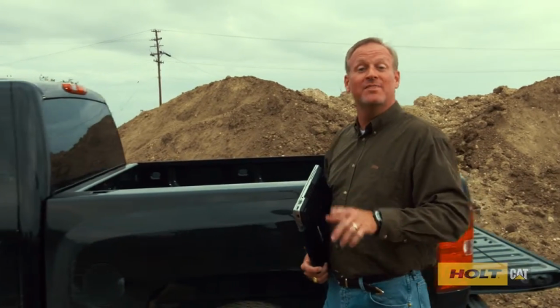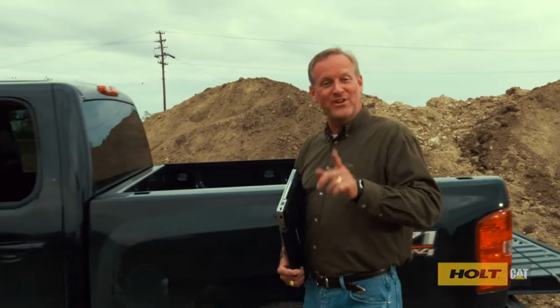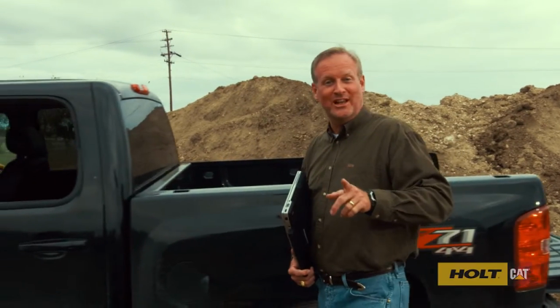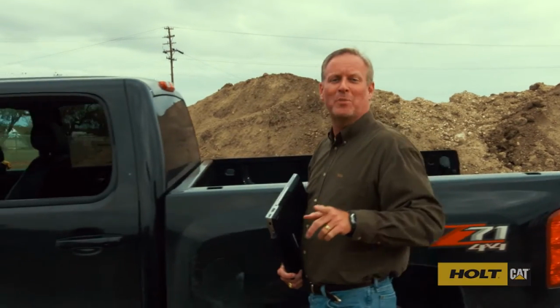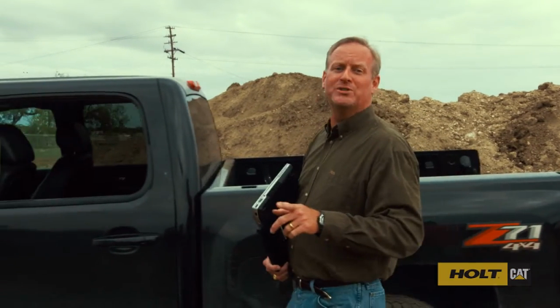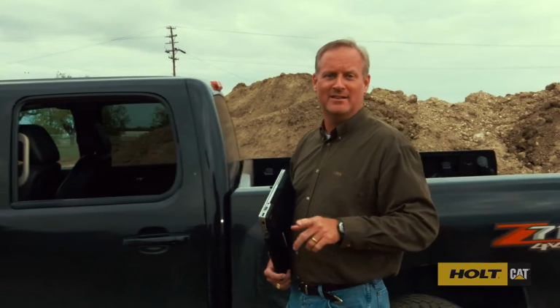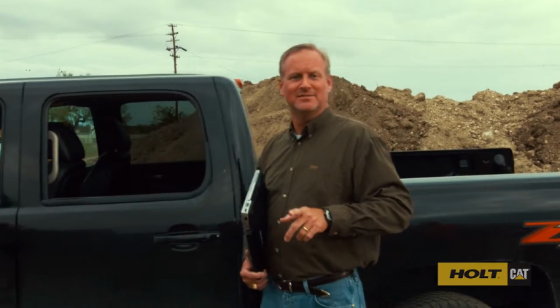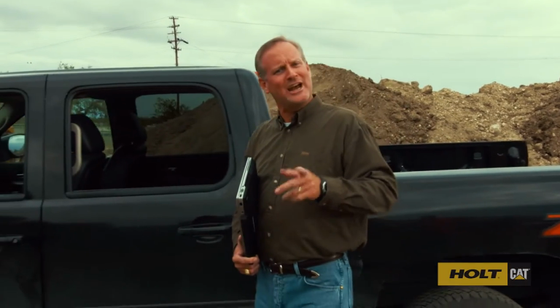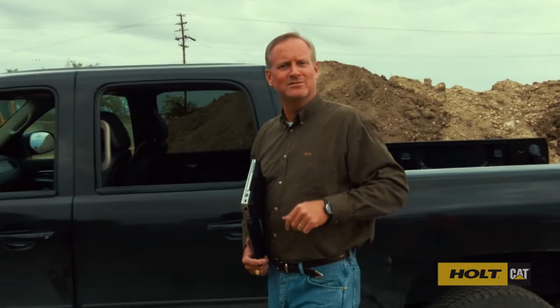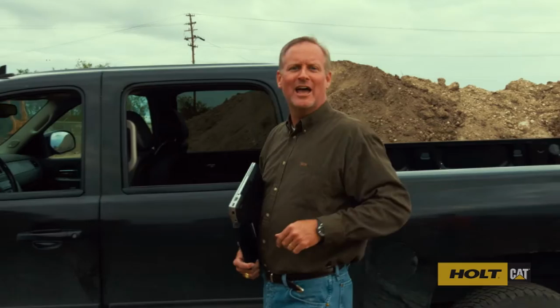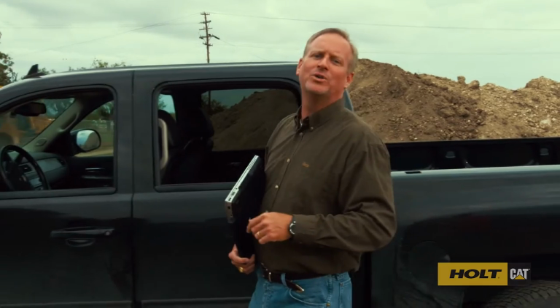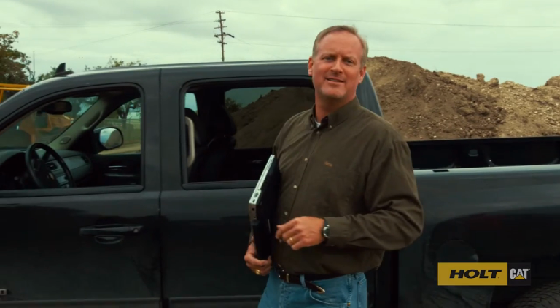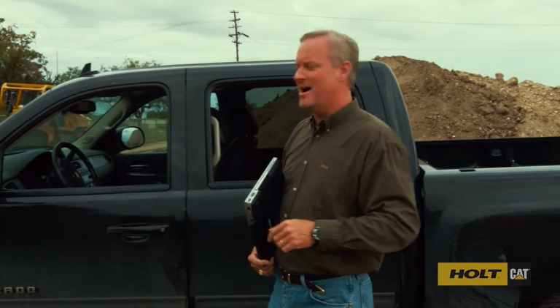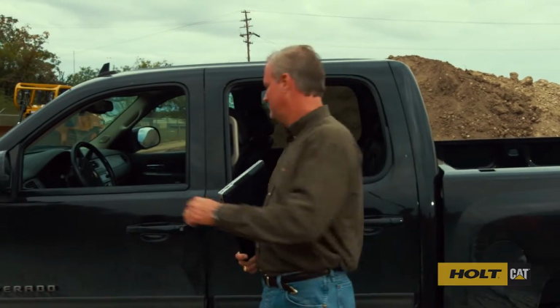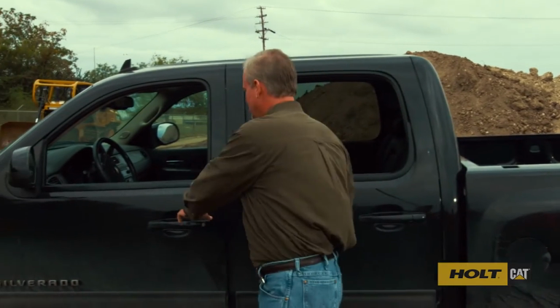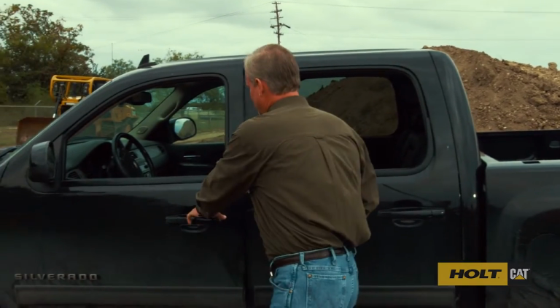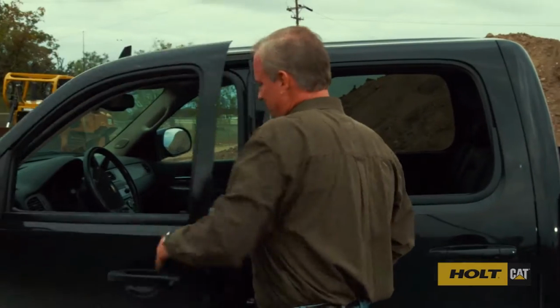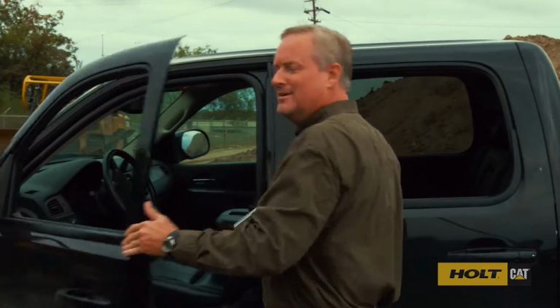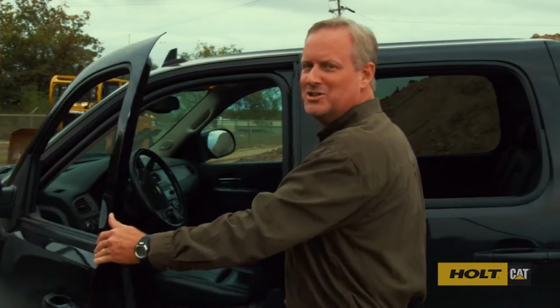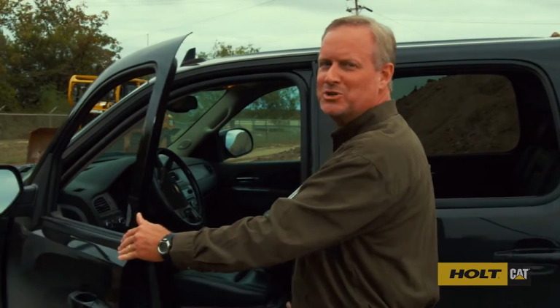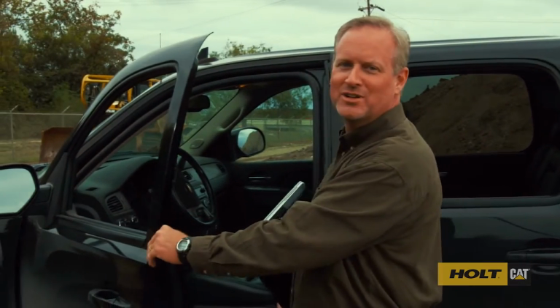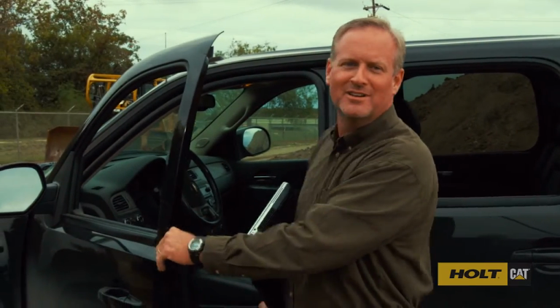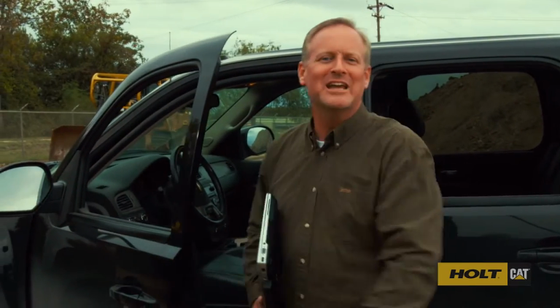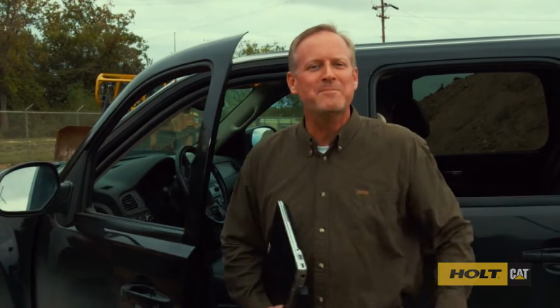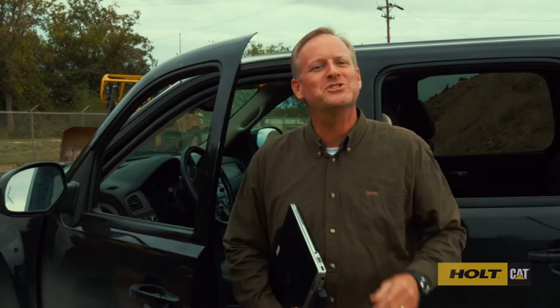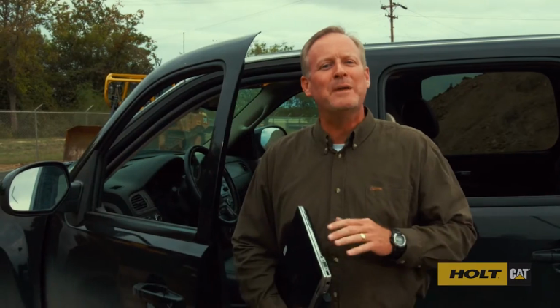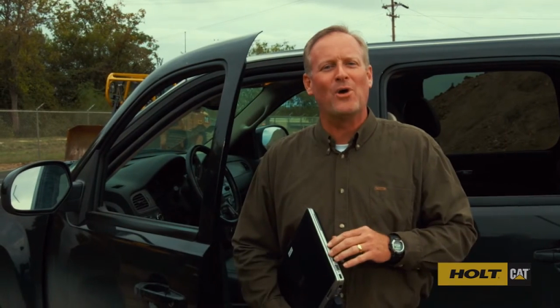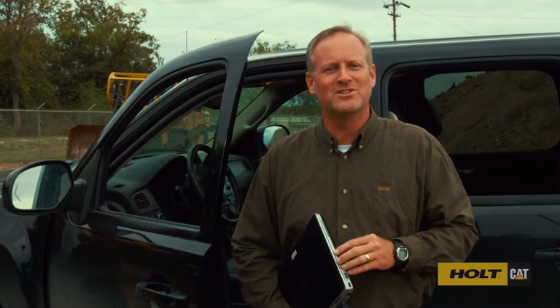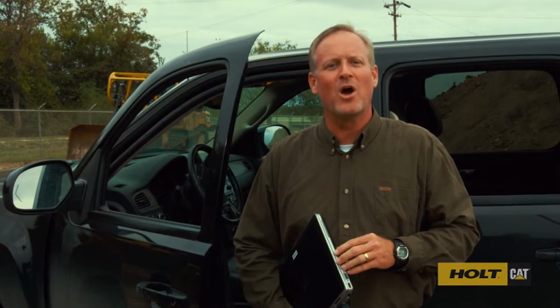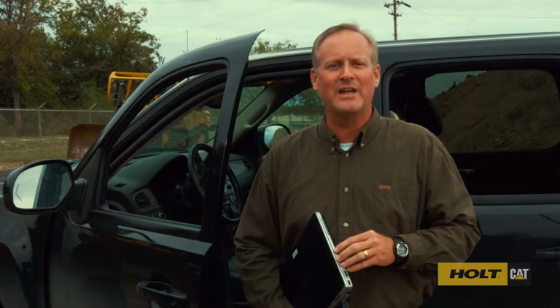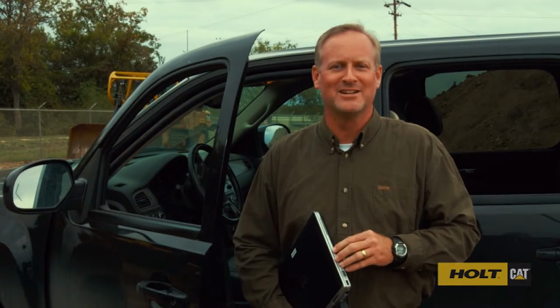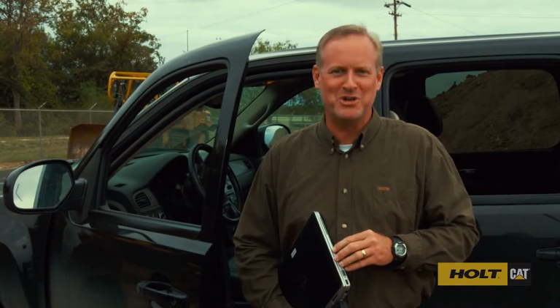That's VisionLink from Holt Cat. Check it out at HoltCat.com. This is Bill Spurgeon, digging deeper into the people and products that make Holt Cat special.